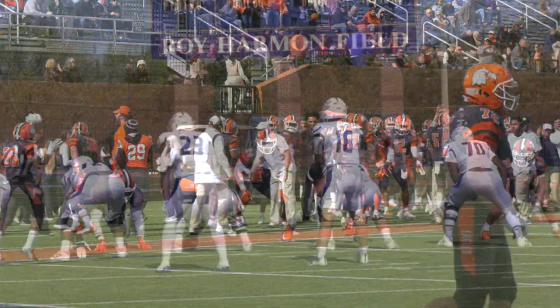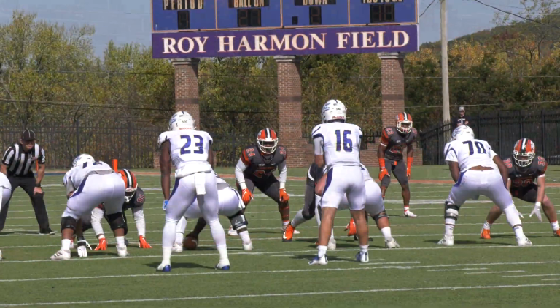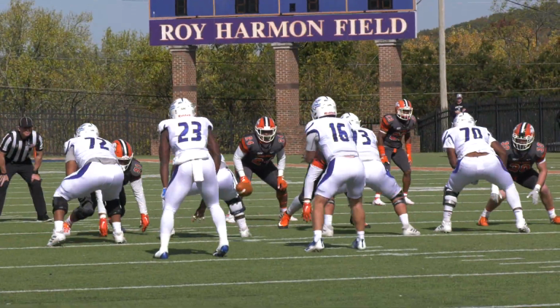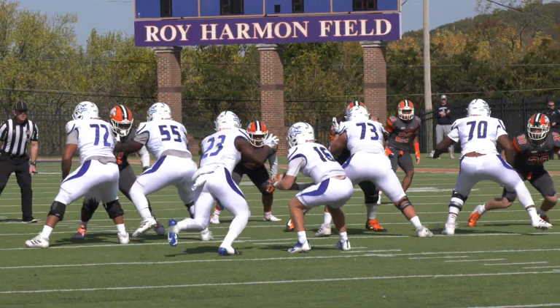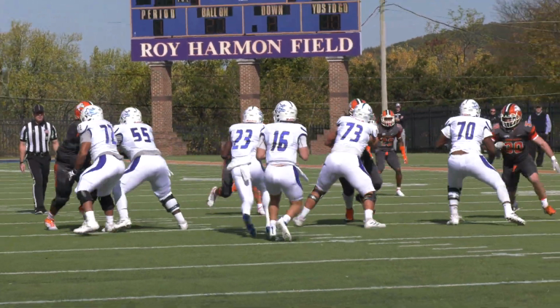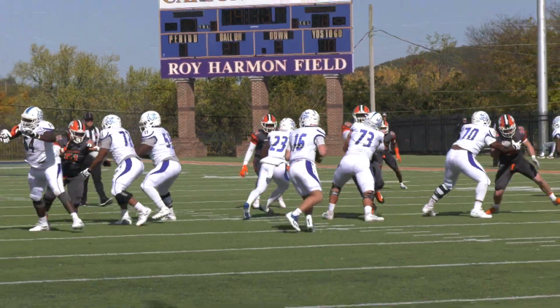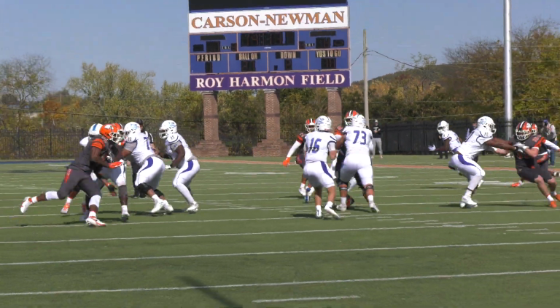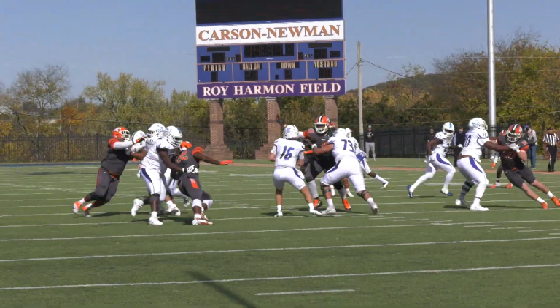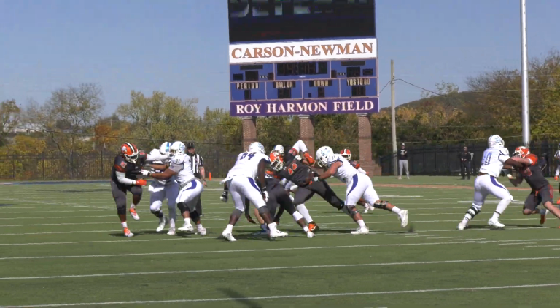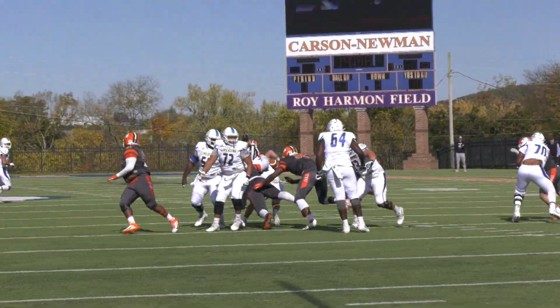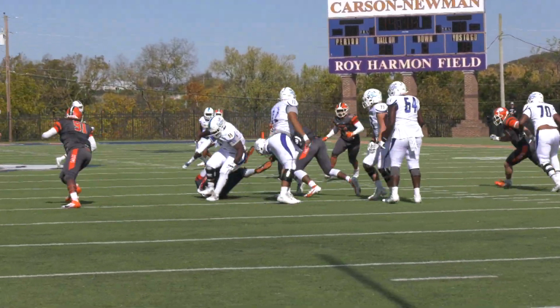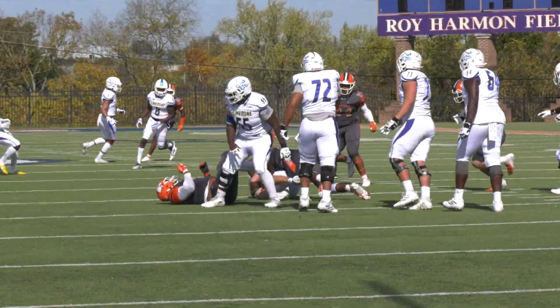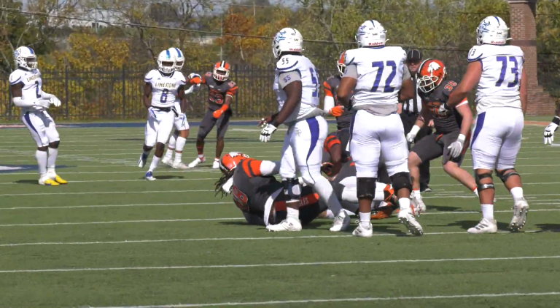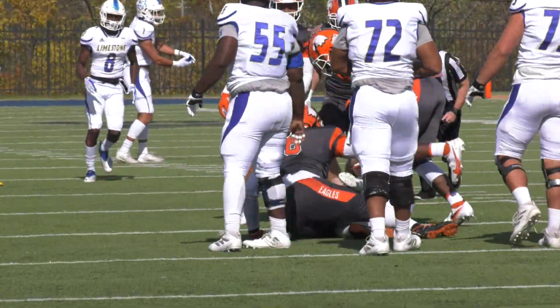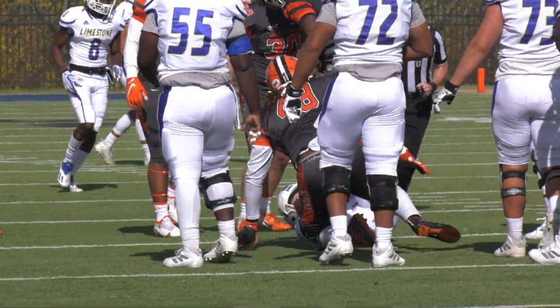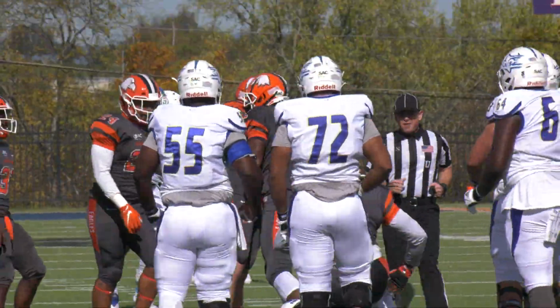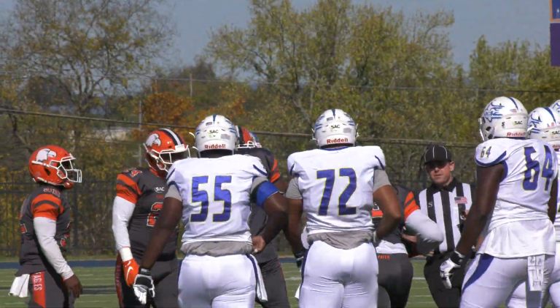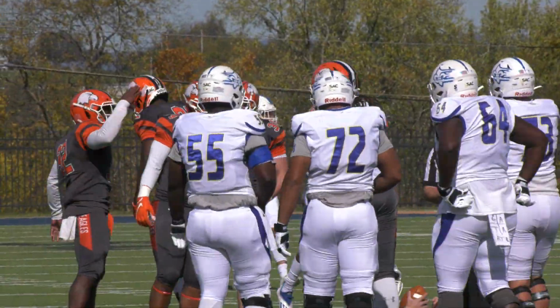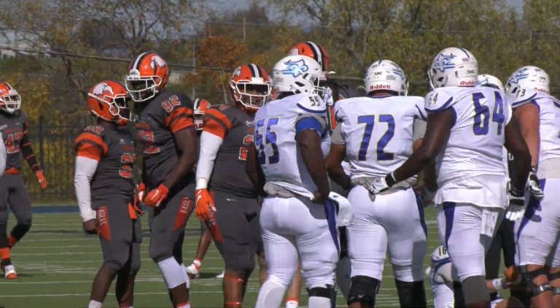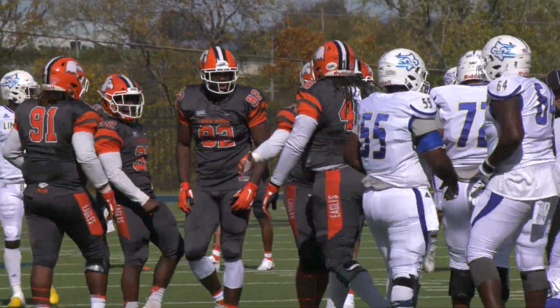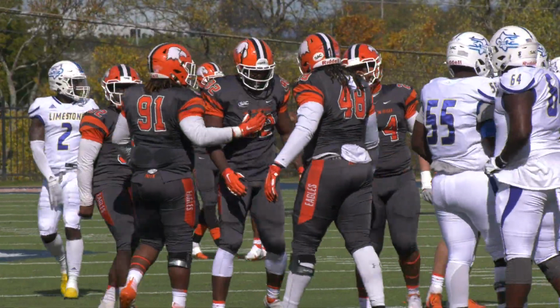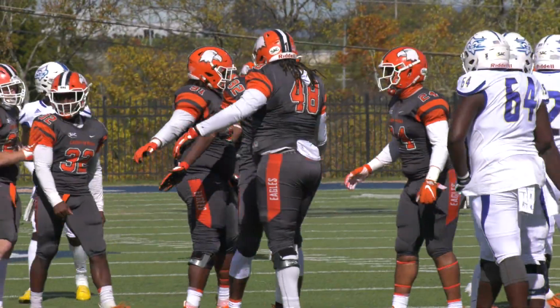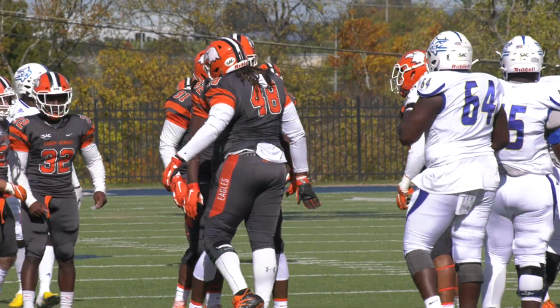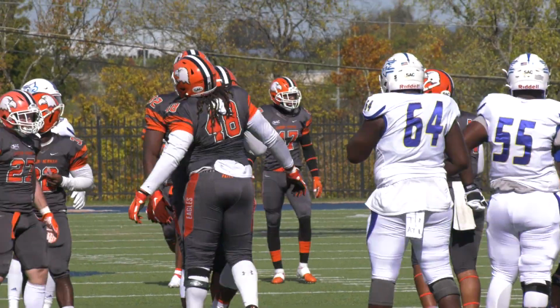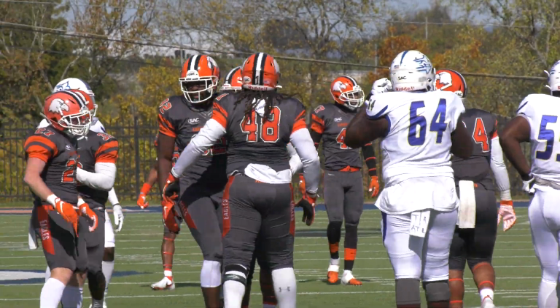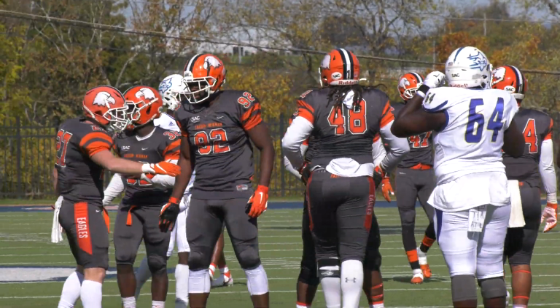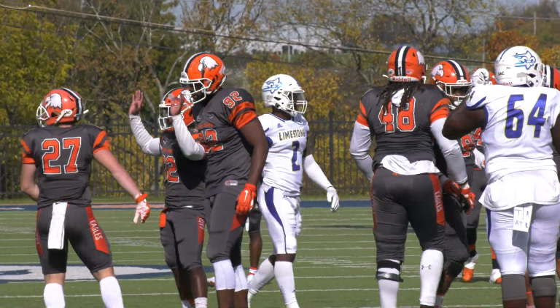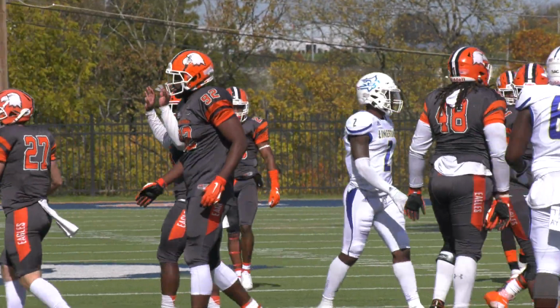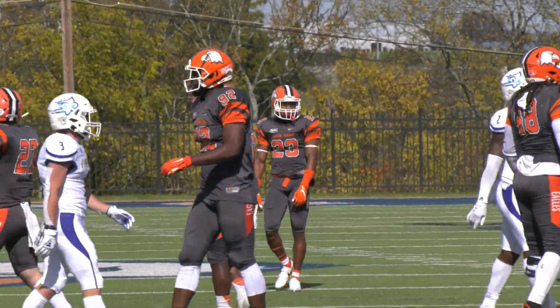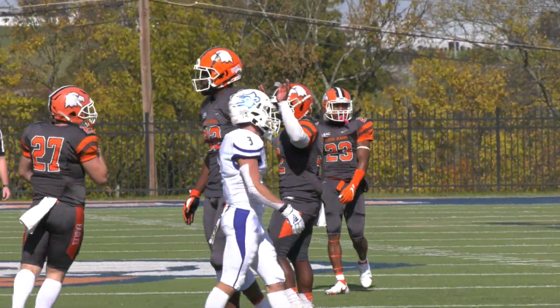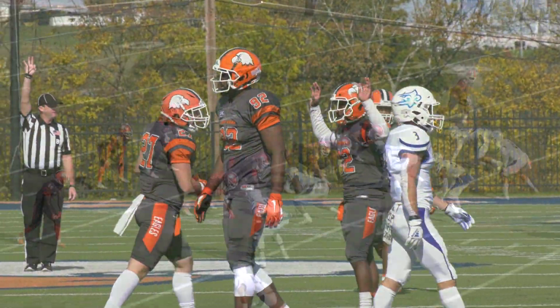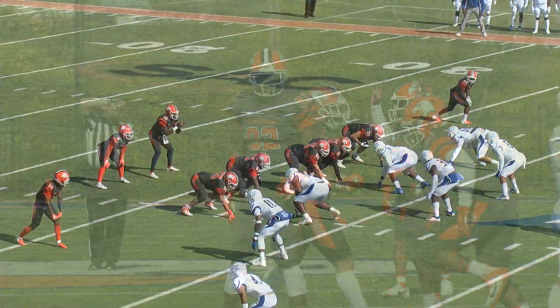From the 27-yard line, Beamish from the gun takes the shotgun snap, drops back to pass — he's pressured, hit from behind and dropped for a sack back at the 25-yard line. Alexander finishes him off. Eagles get good pressure from the back side.